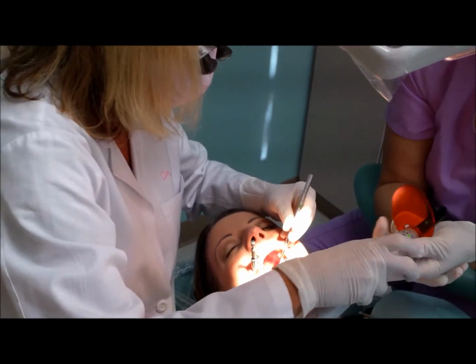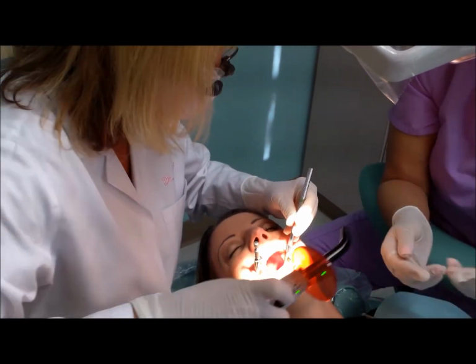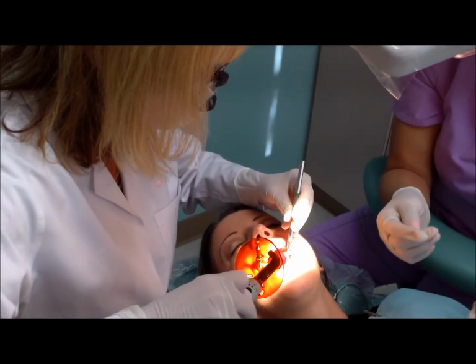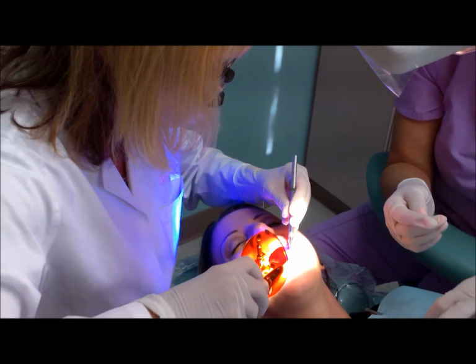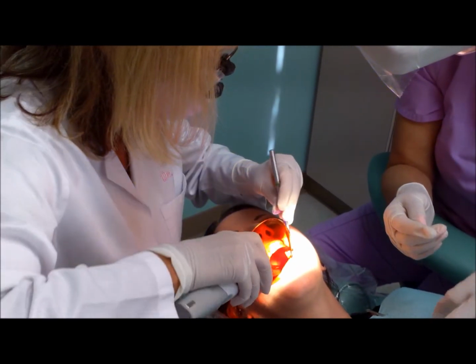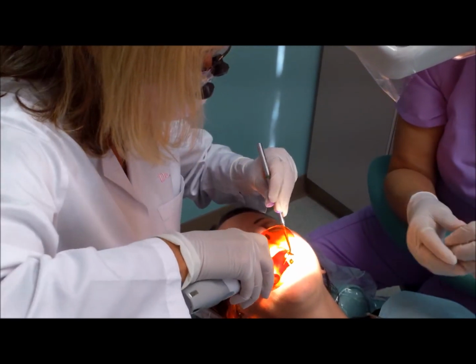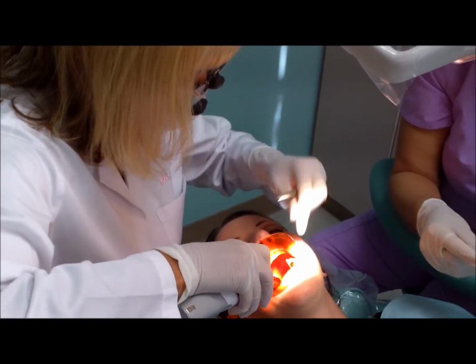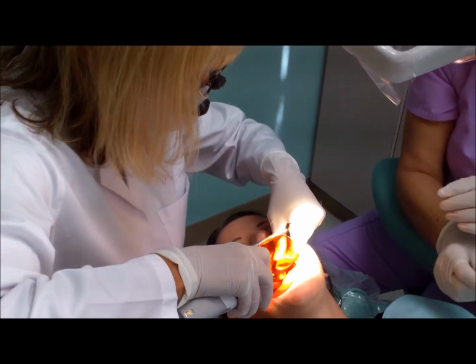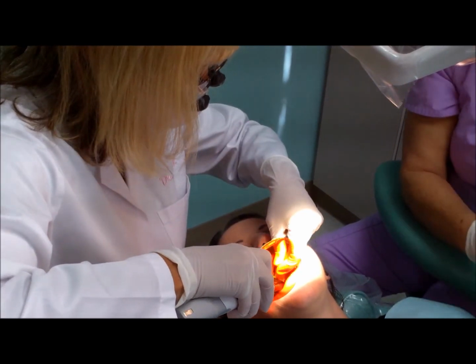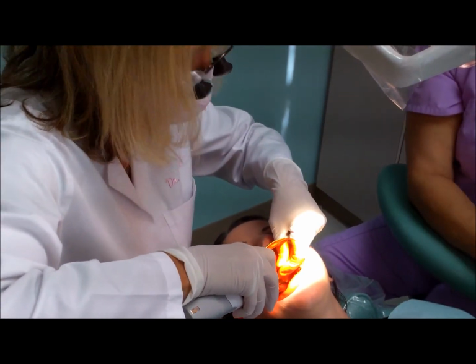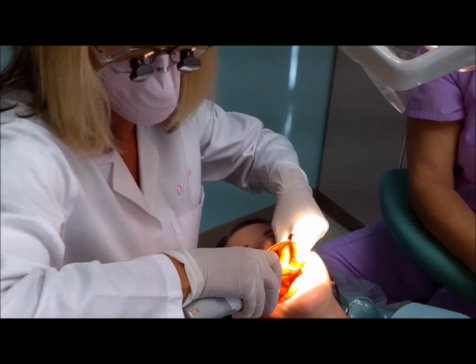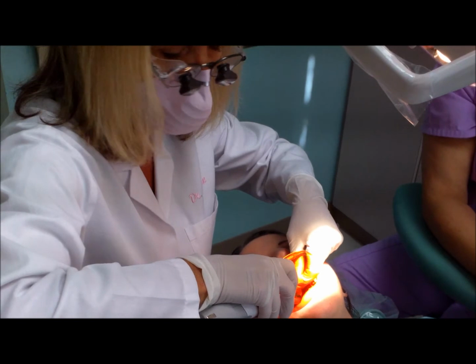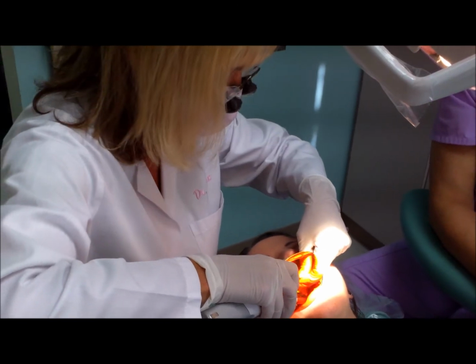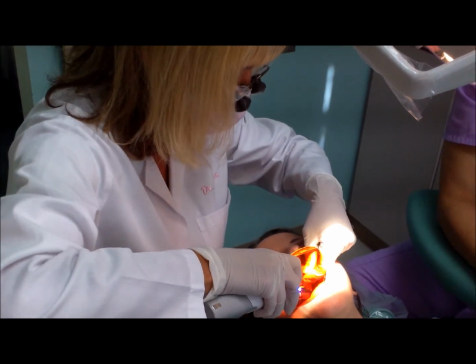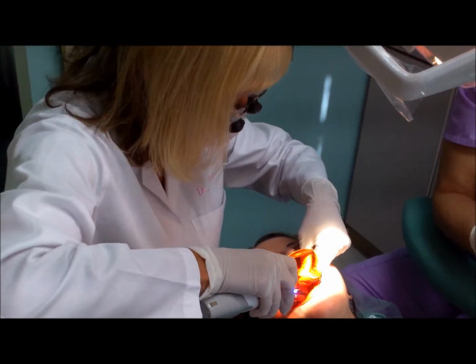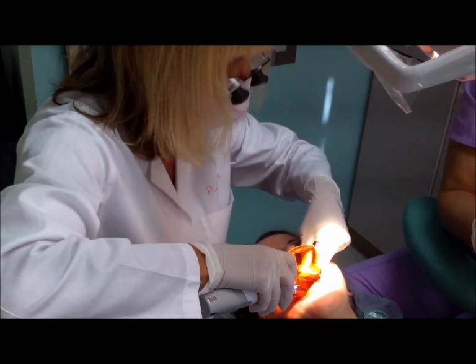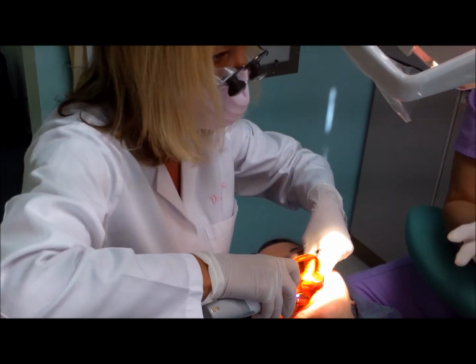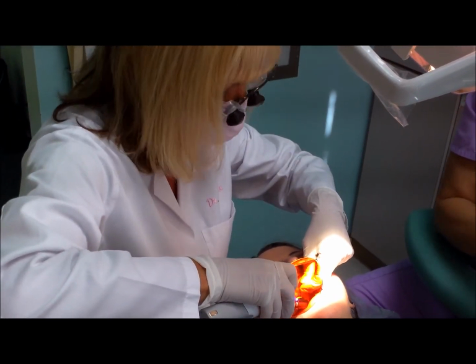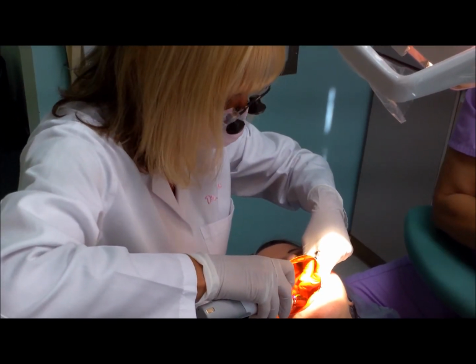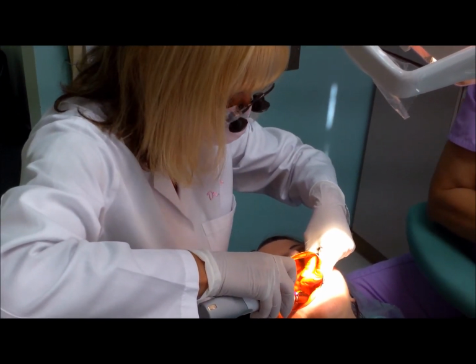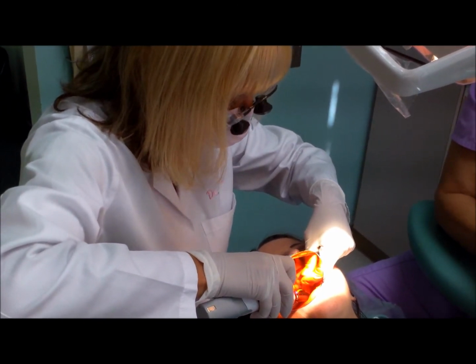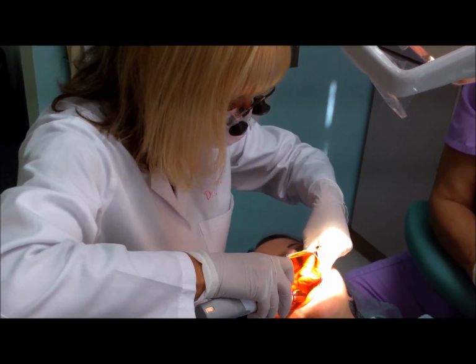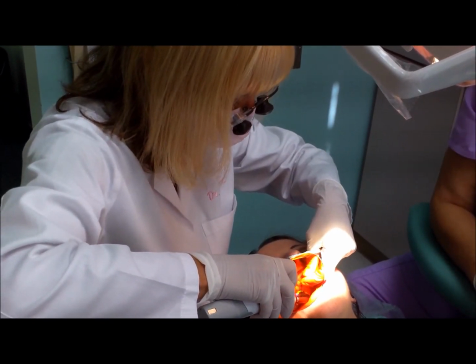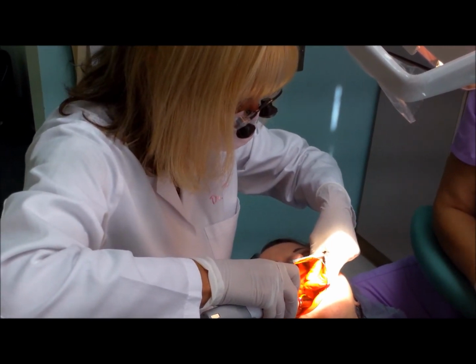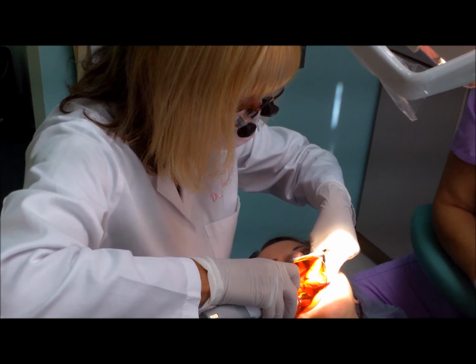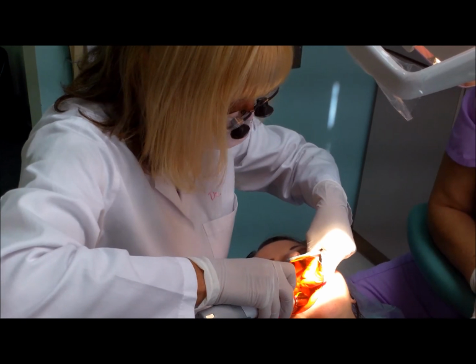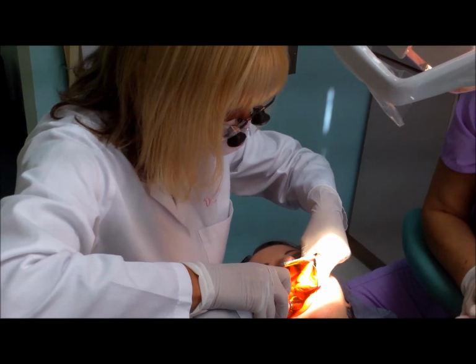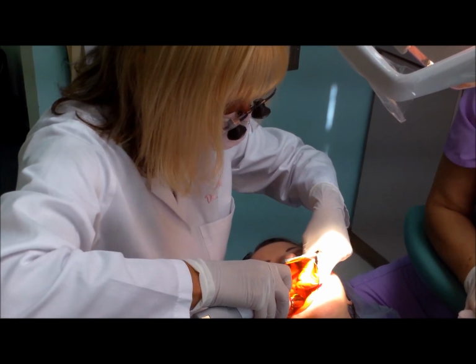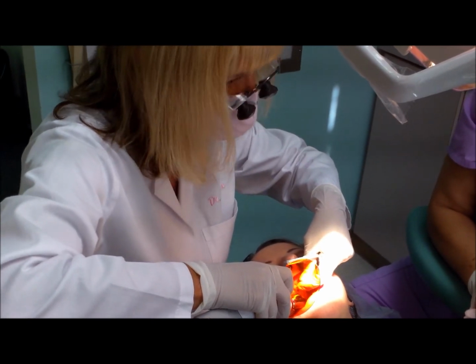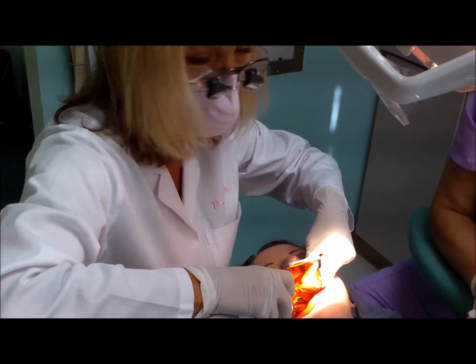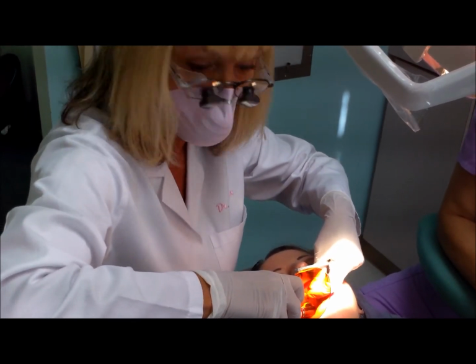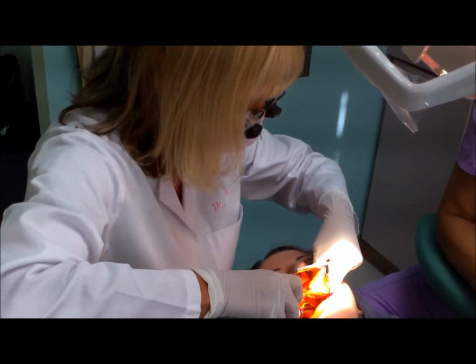Now I'm going to harden that up. With the old material, we would have had to put a couple more layers because it wouldn't harden with this light through this thickness. But with this newer material we can harden a thicker layer, so the patient won't have to sit here quite as long.